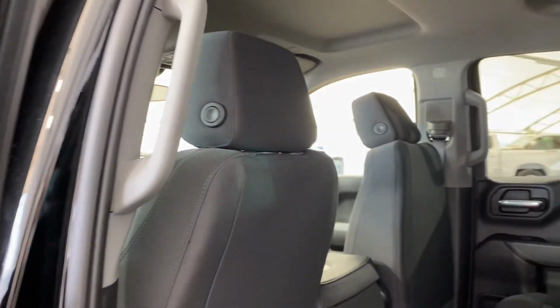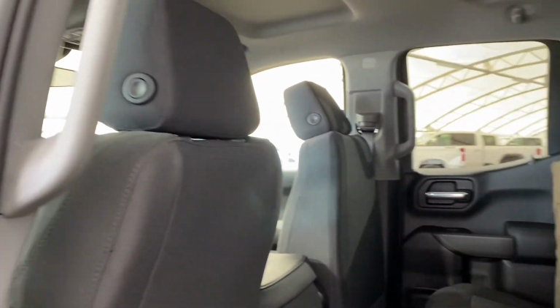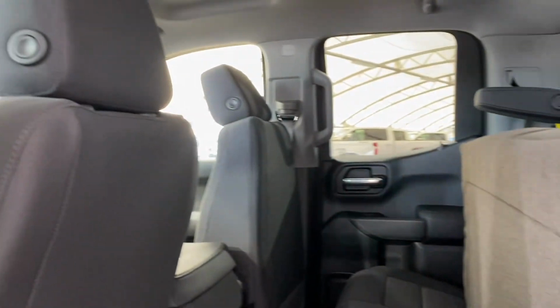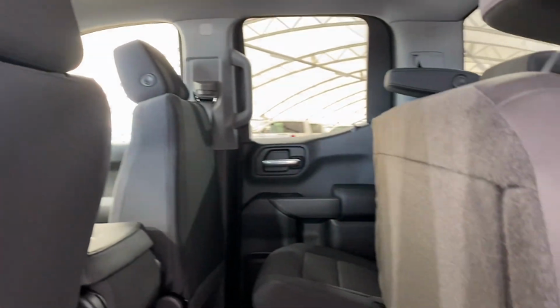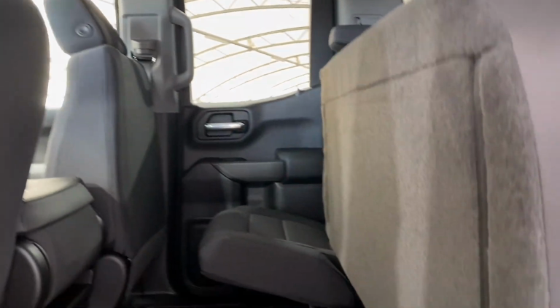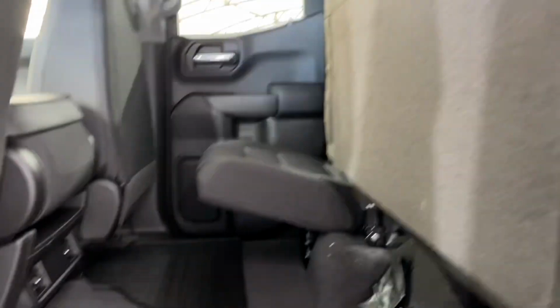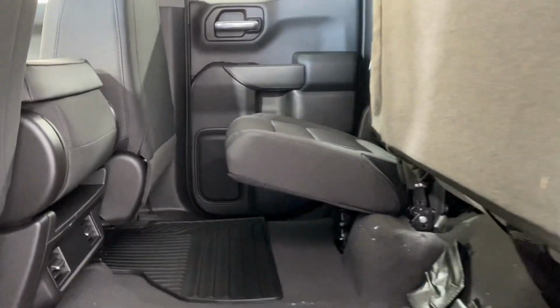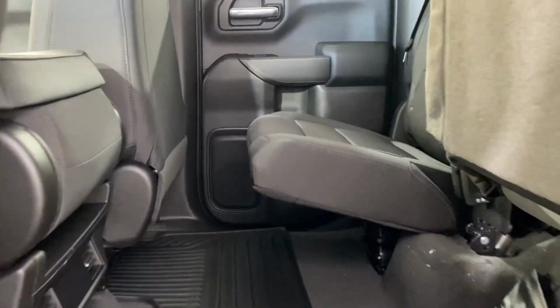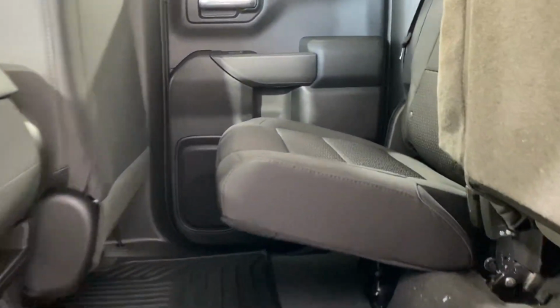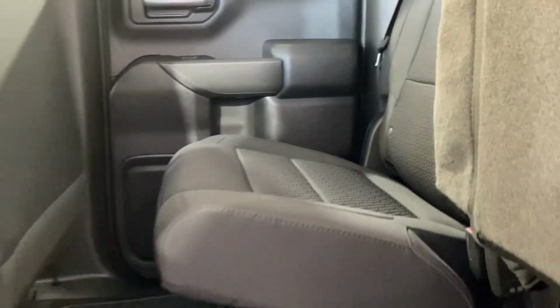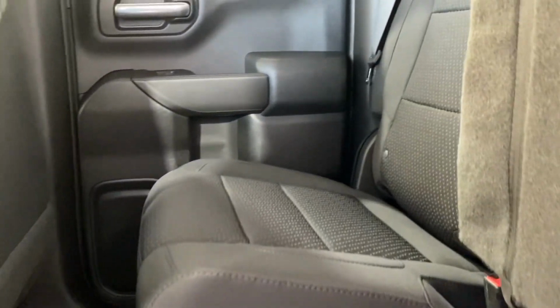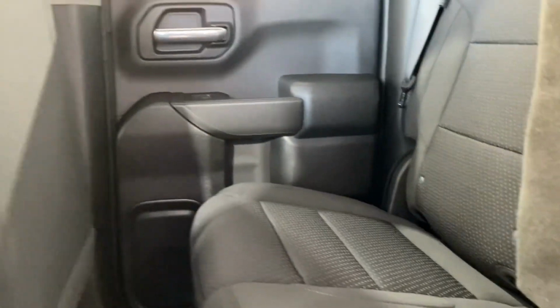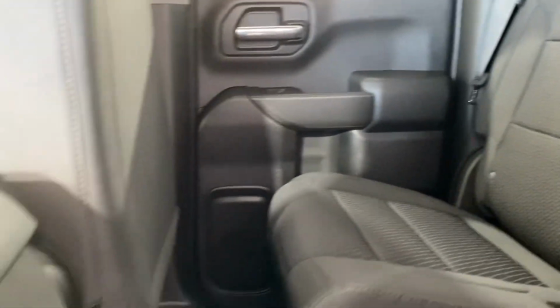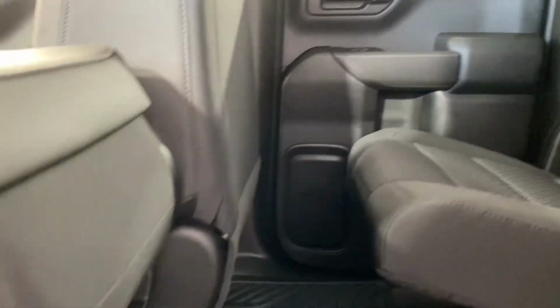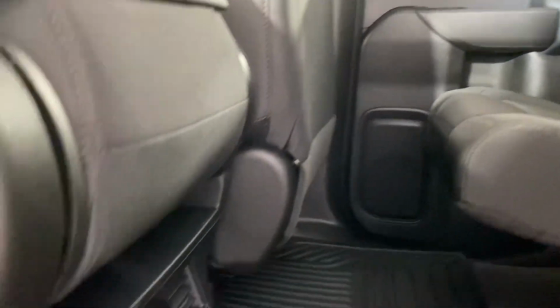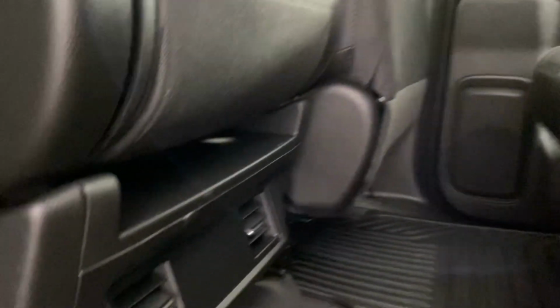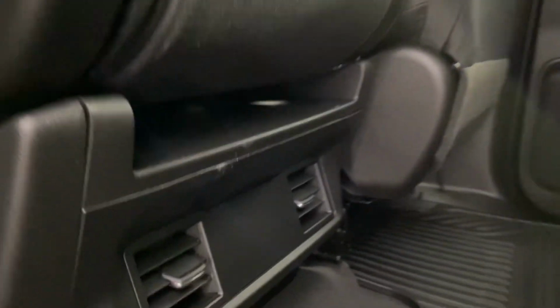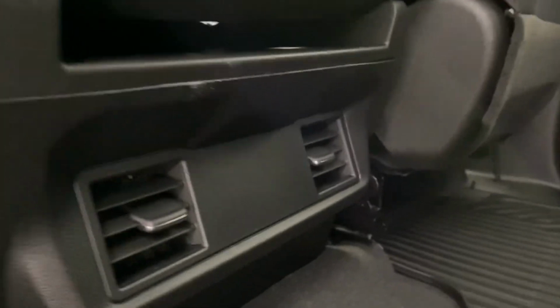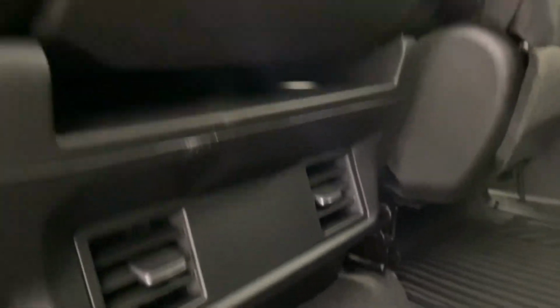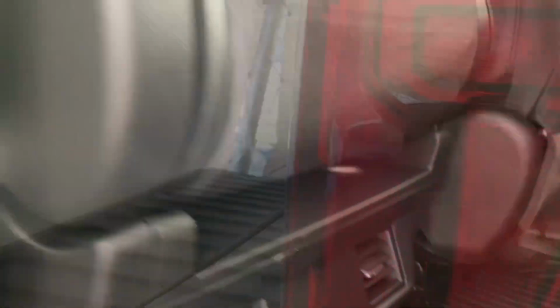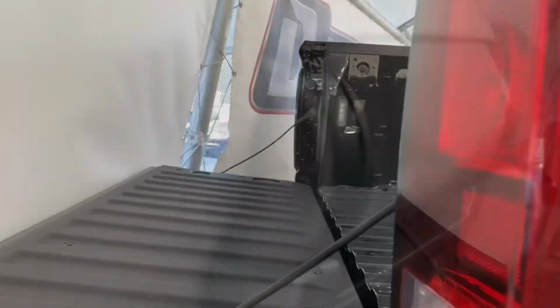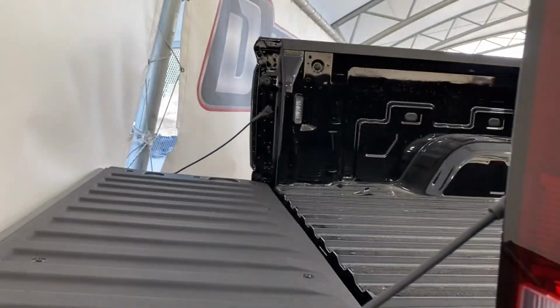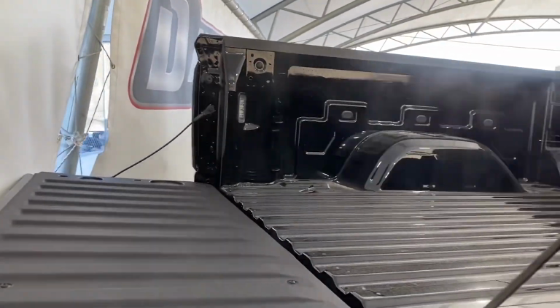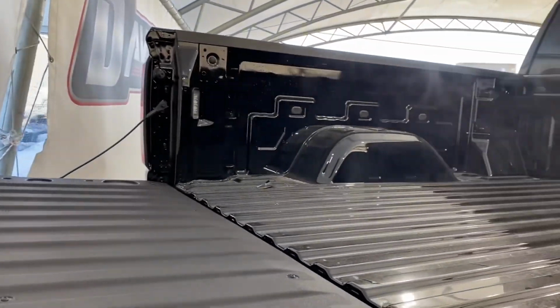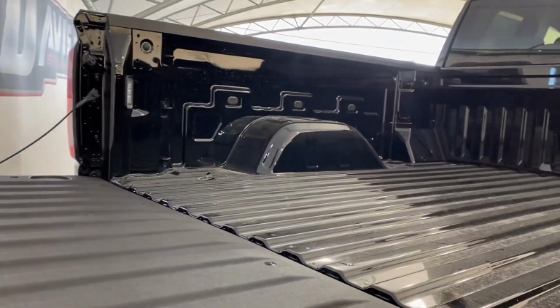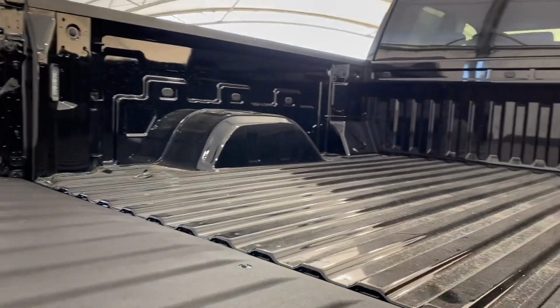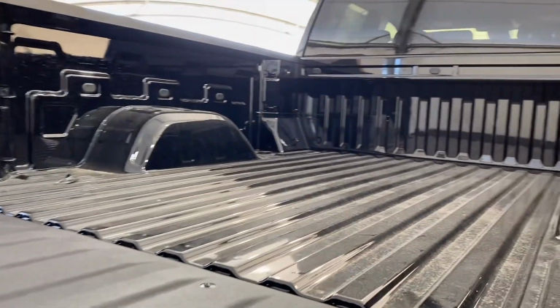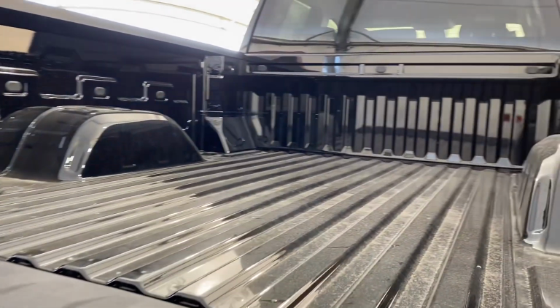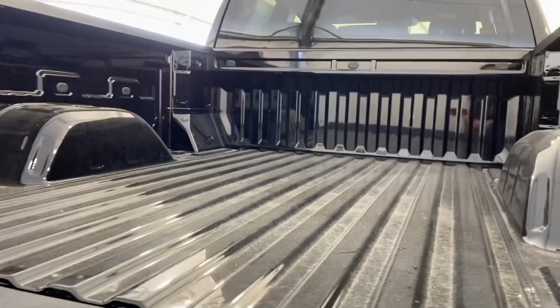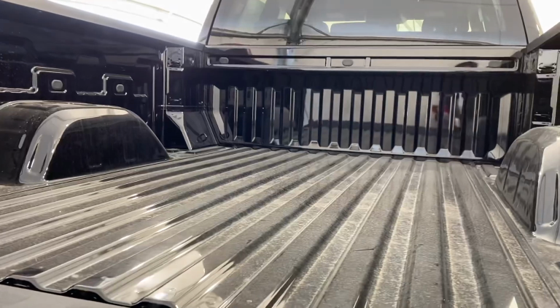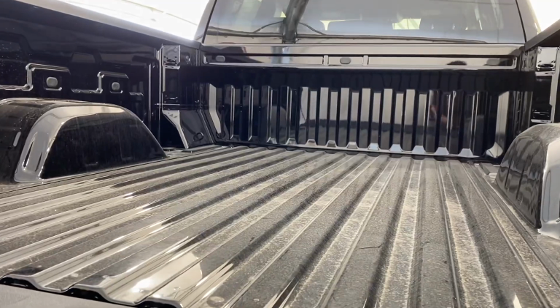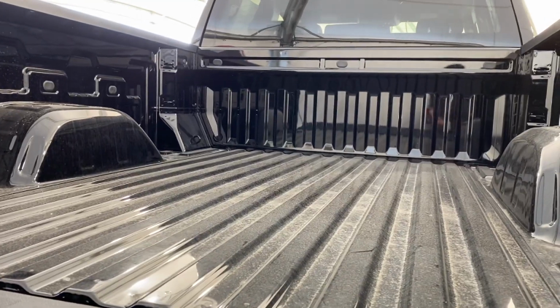Taking a step on into the back, you can see how spacious it really is back there. You can fit tons of stuff, and some features for the rear passengers include some vents. One more step into the back reveals just how big that cab really is.